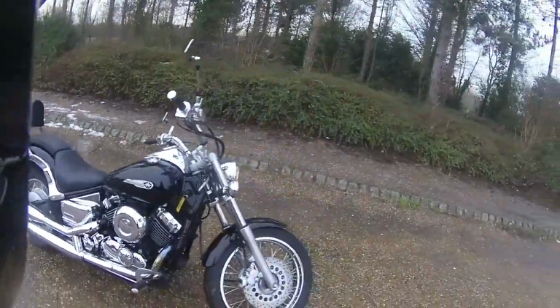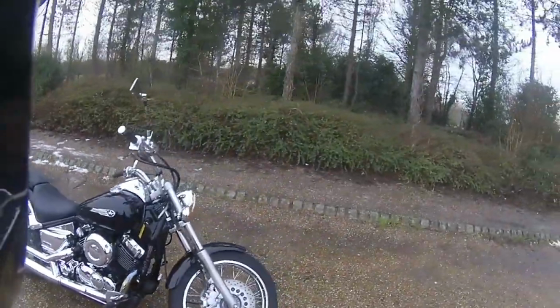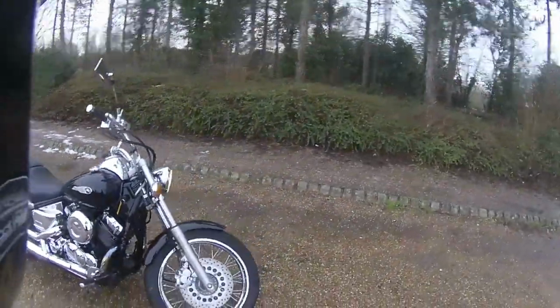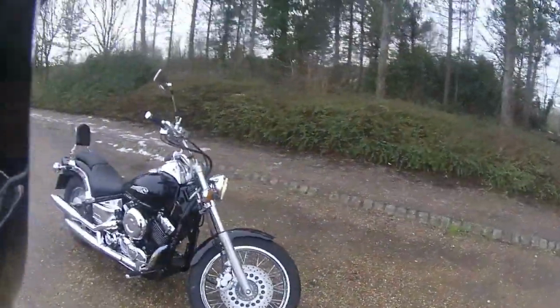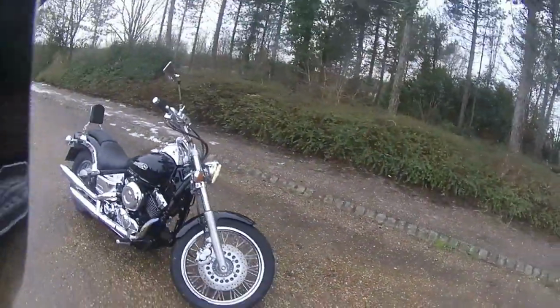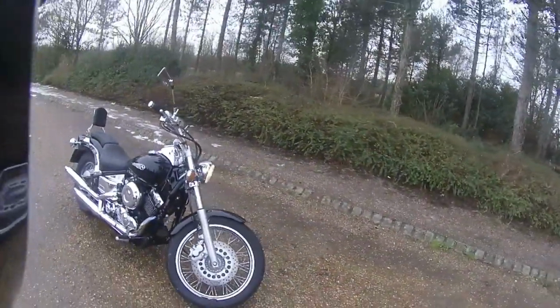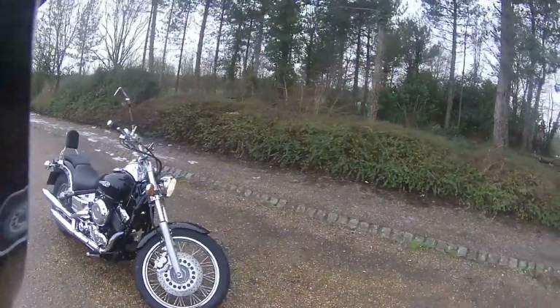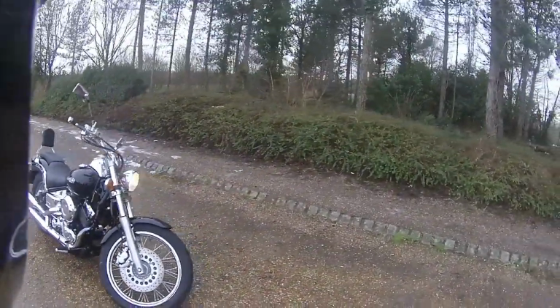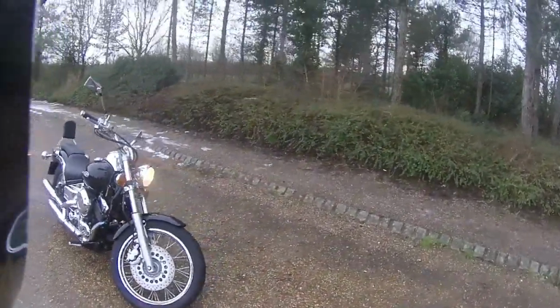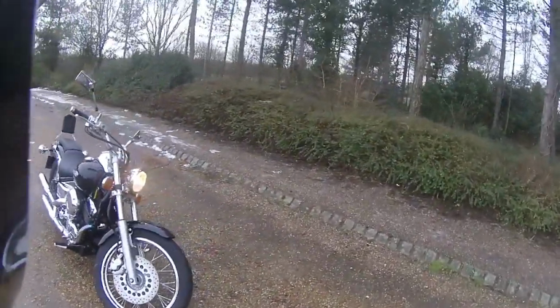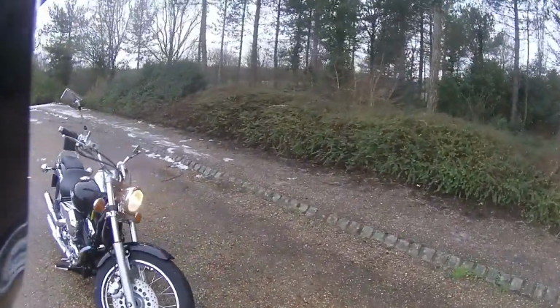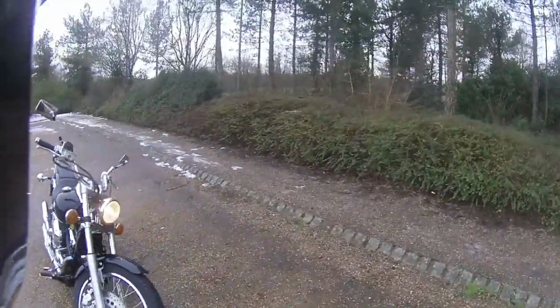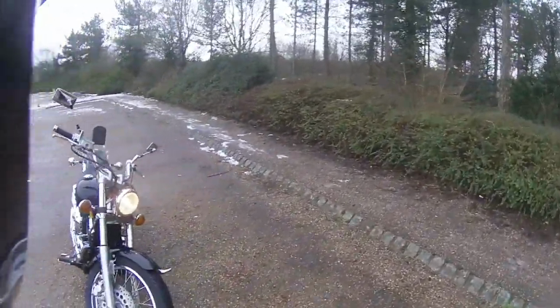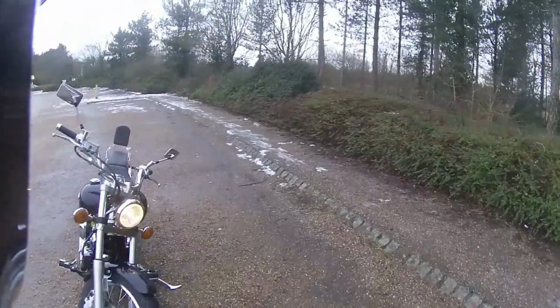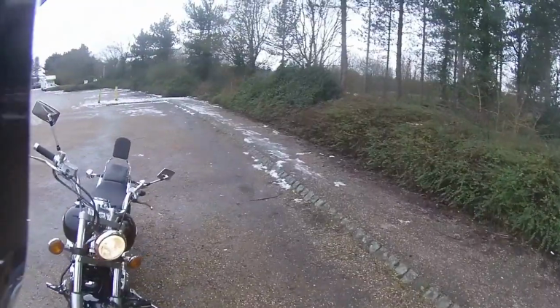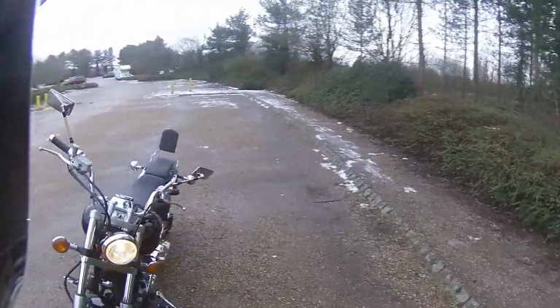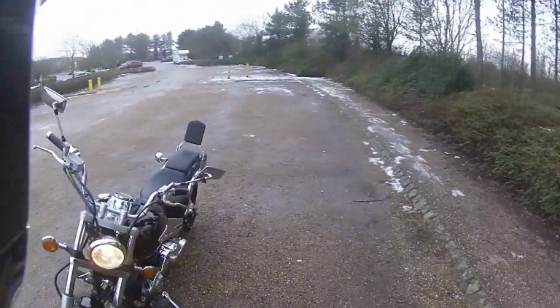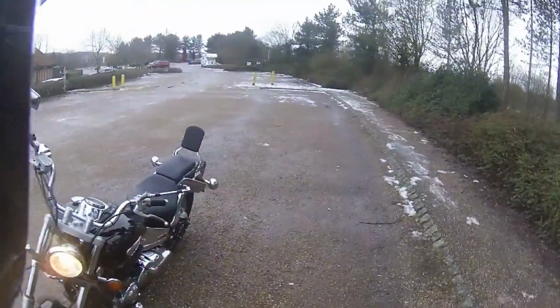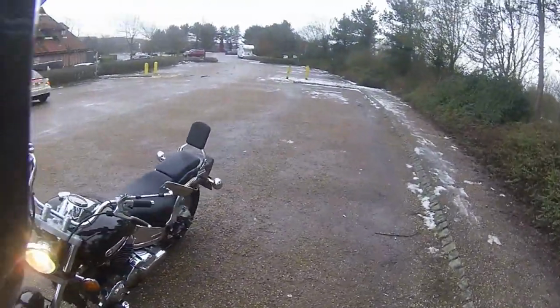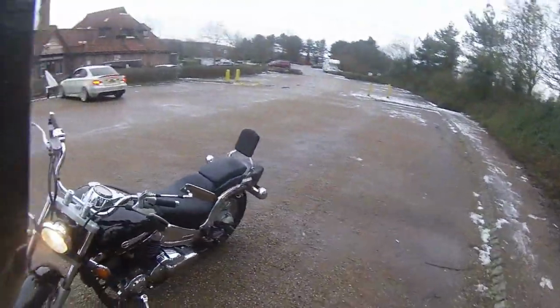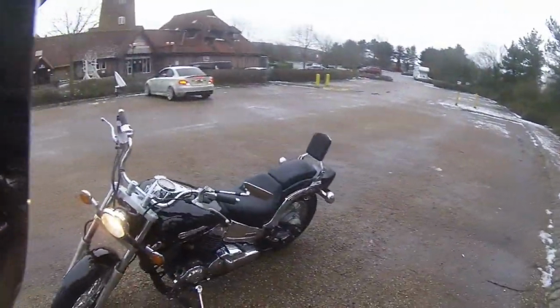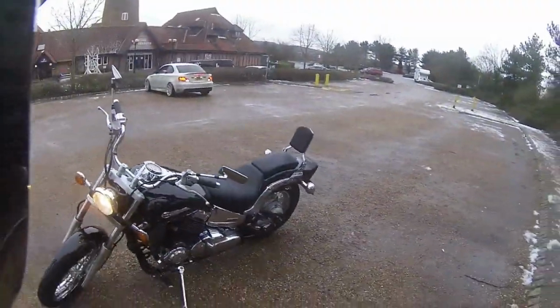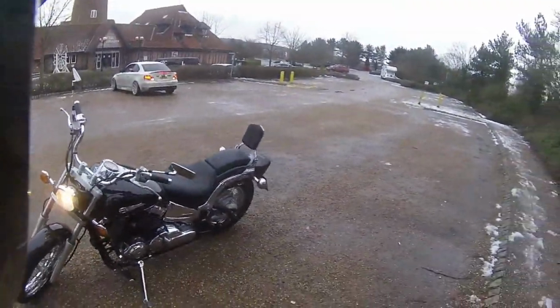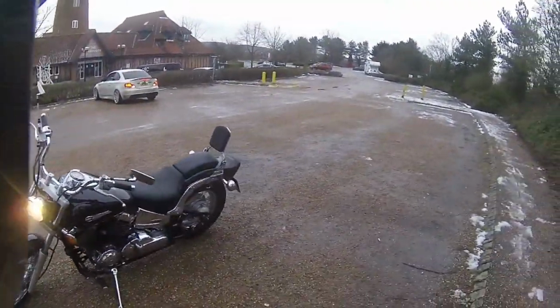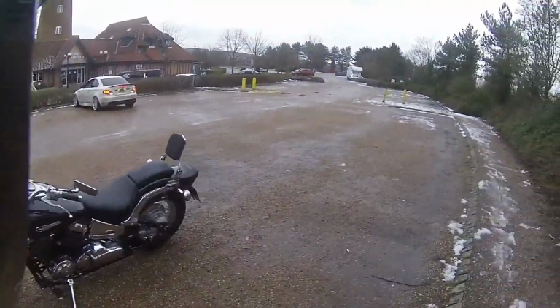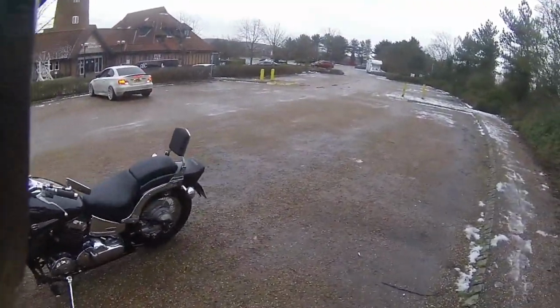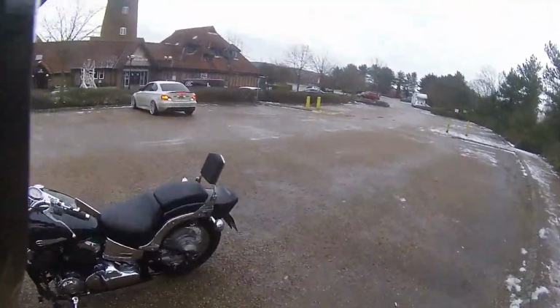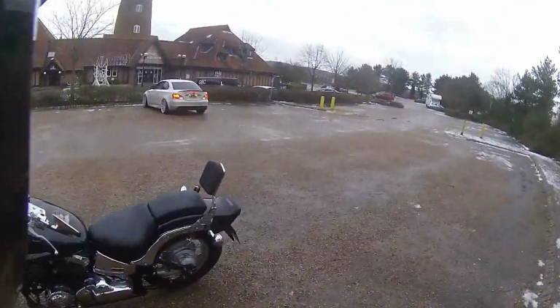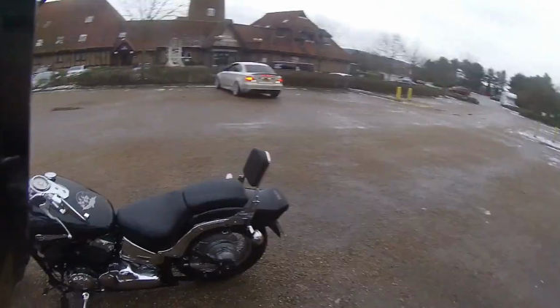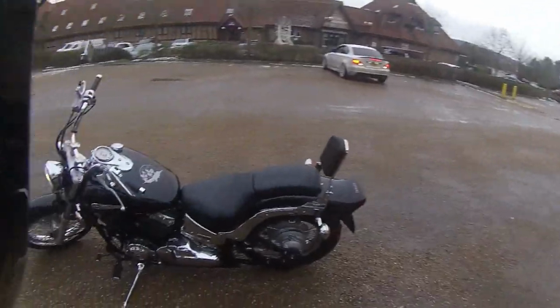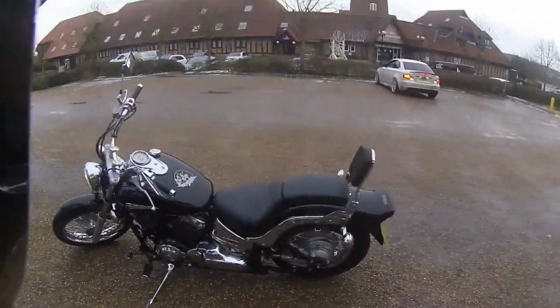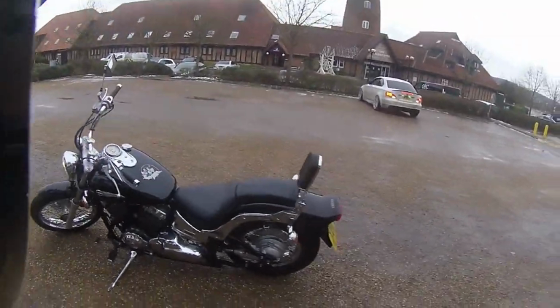This is an absolutely mint looking machine. This is not going to be around for long, so we're going to get this one out into traffic very shortly, and once we are out on the road we'll show you all about this bike.